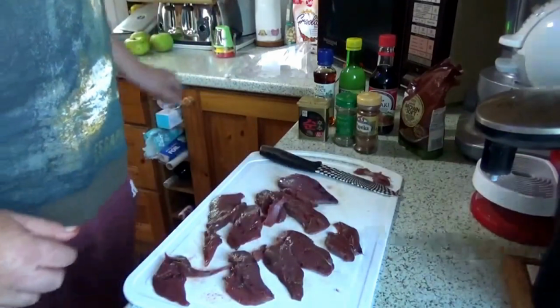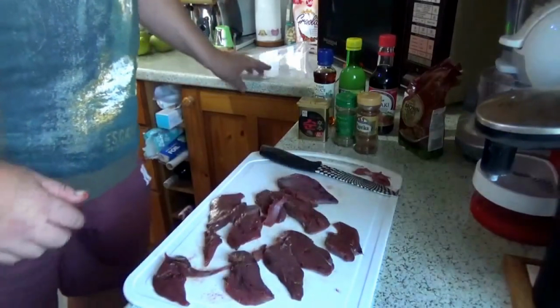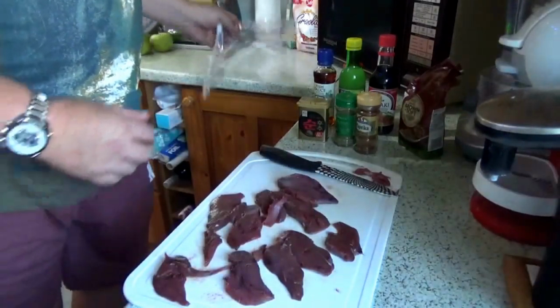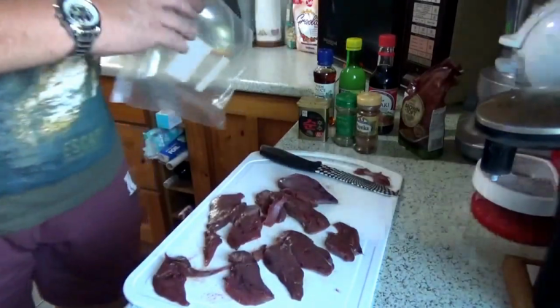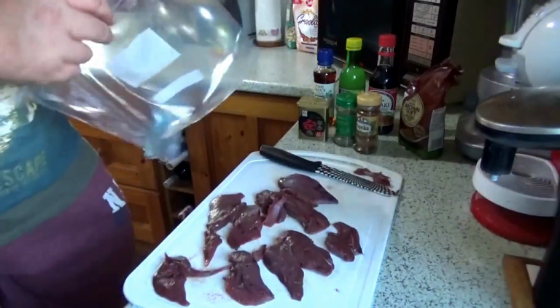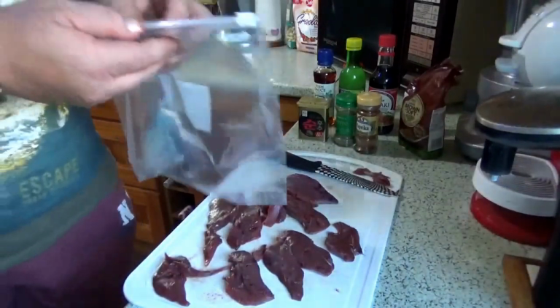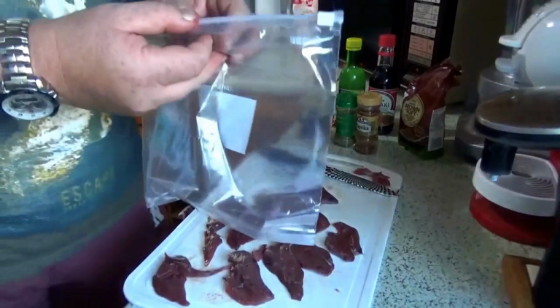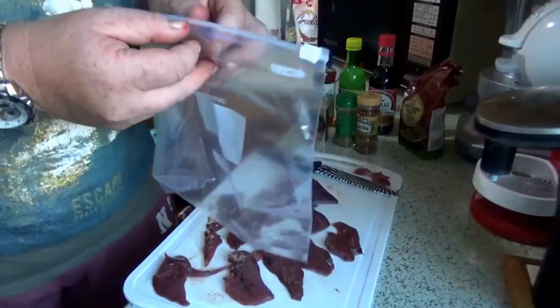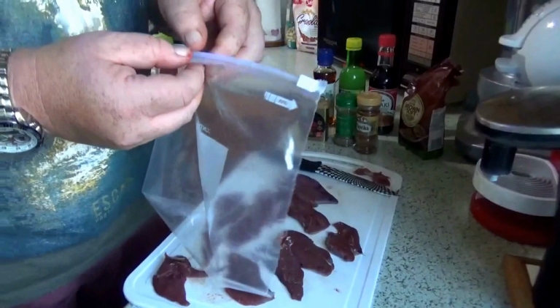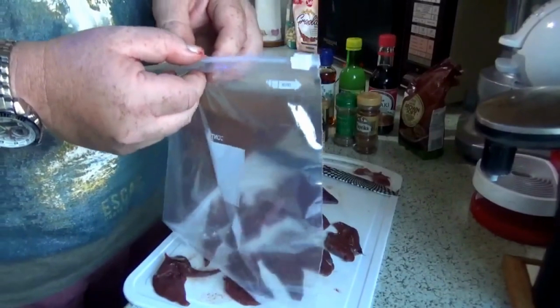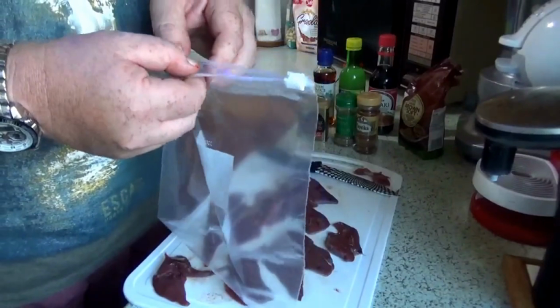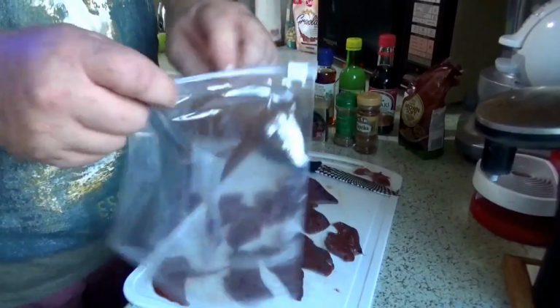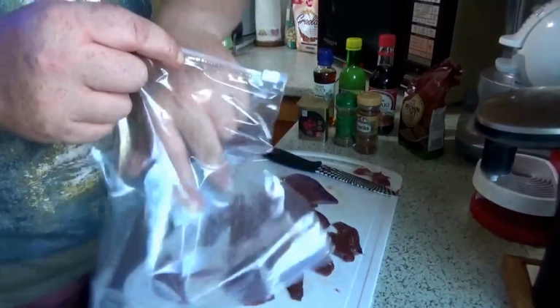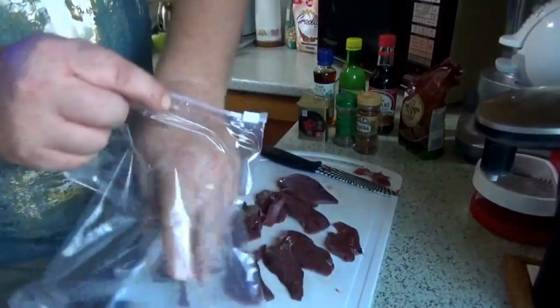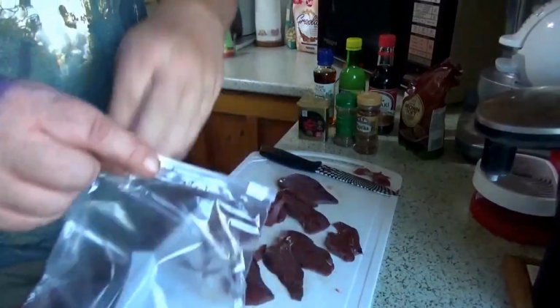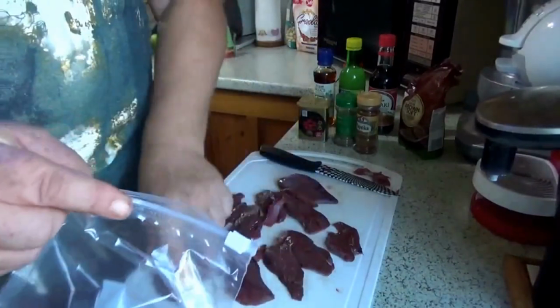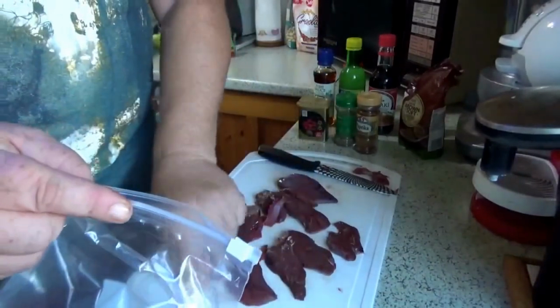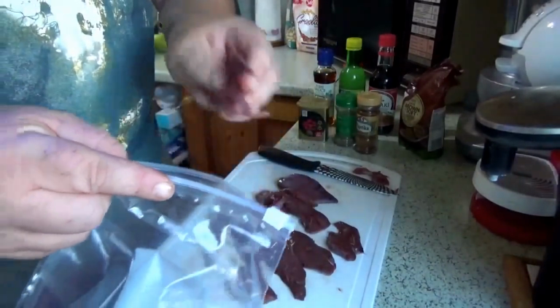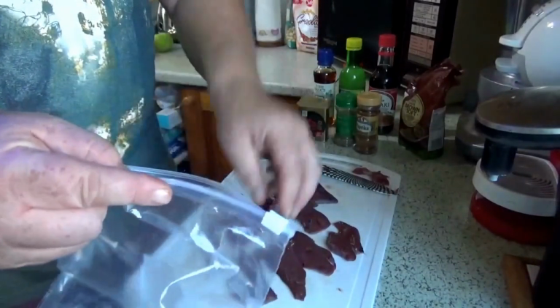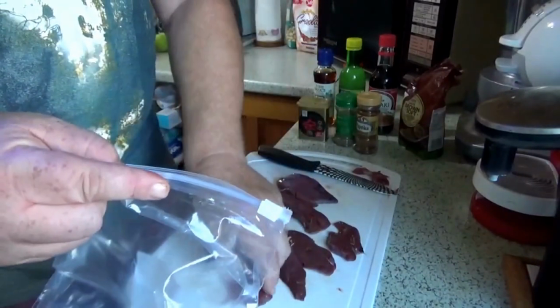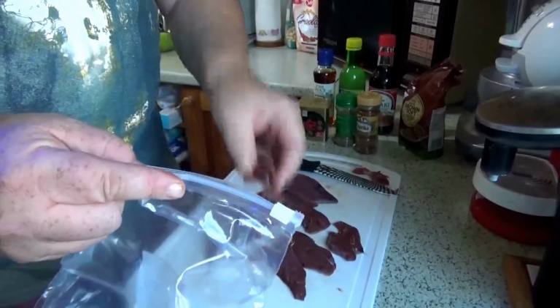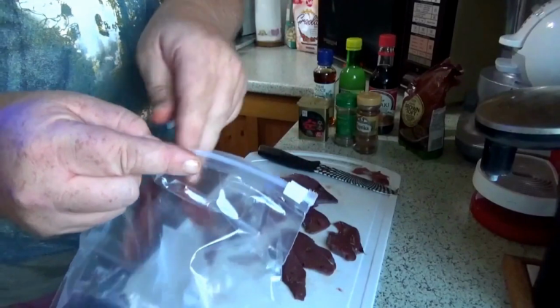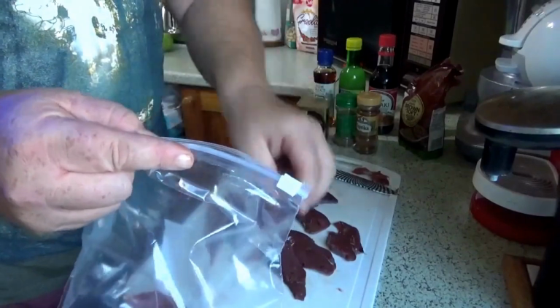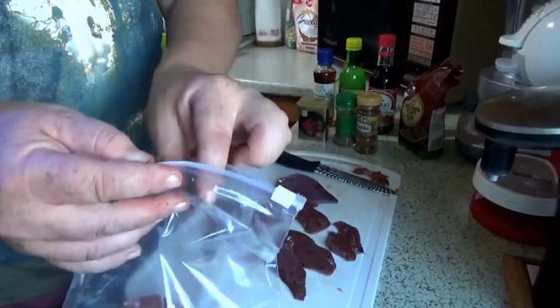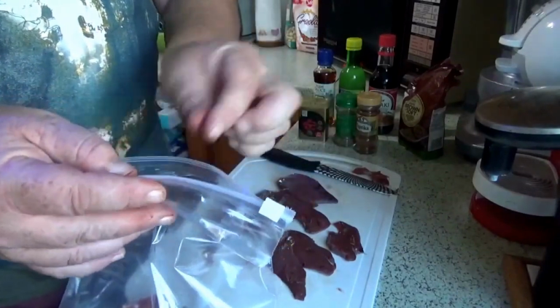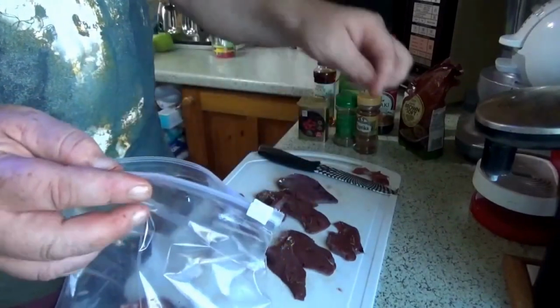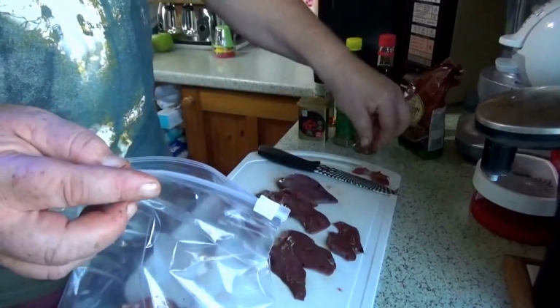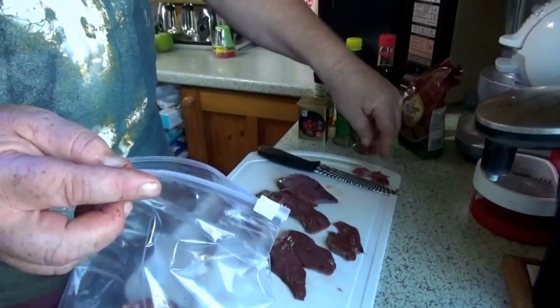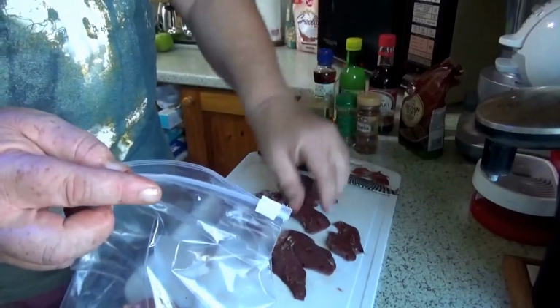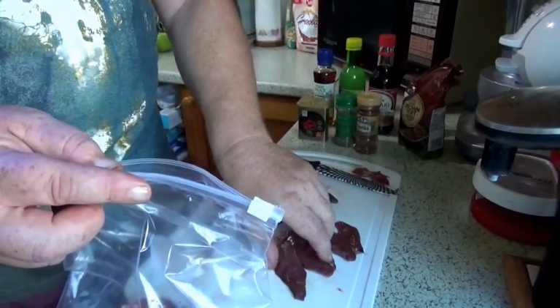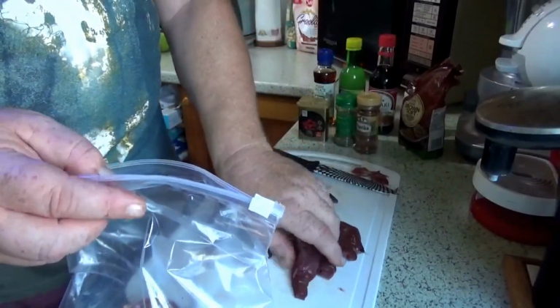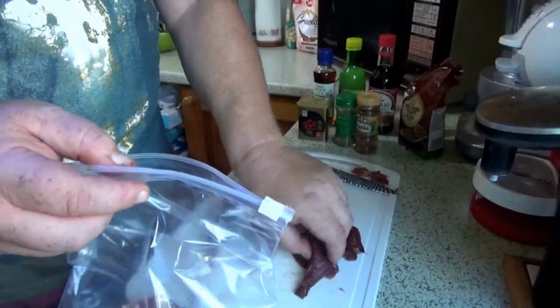Then all you do is get yourself a ziplock bag and pop the pigeon breast into the bag. Any small bits I should just get rid of, because they are going to dry up to nothing.